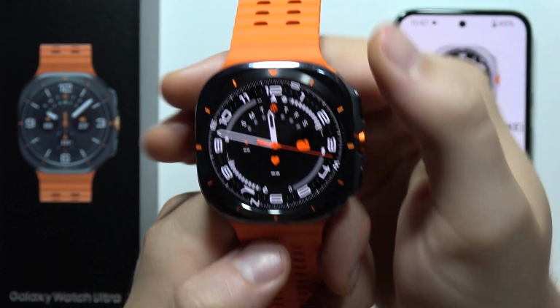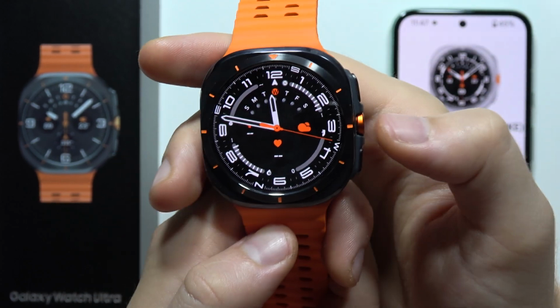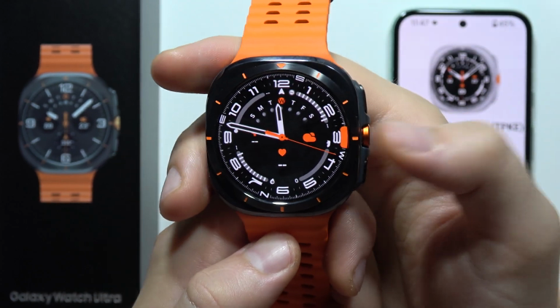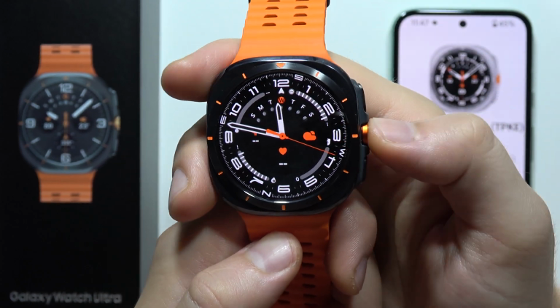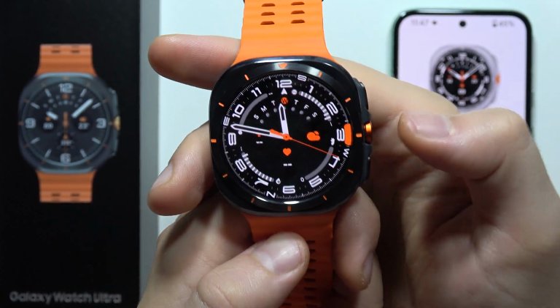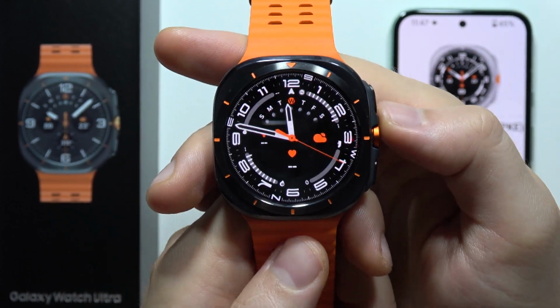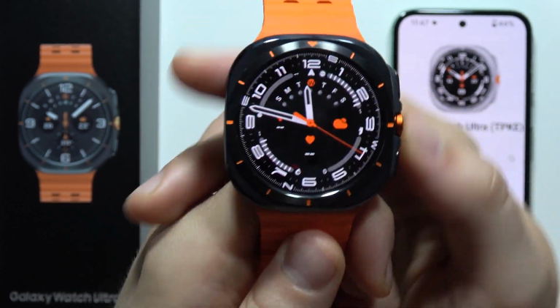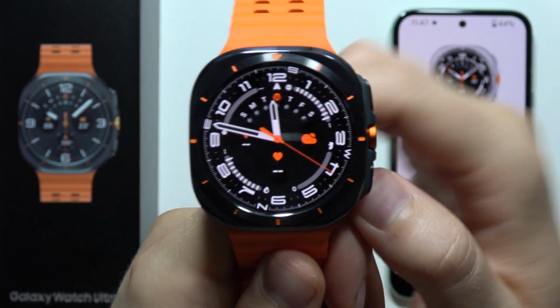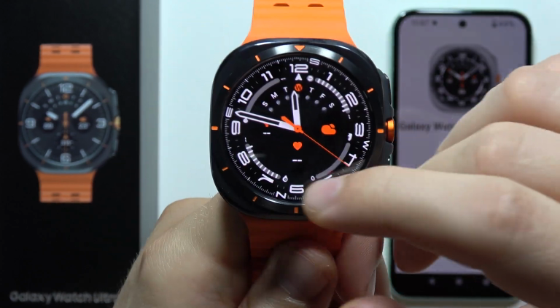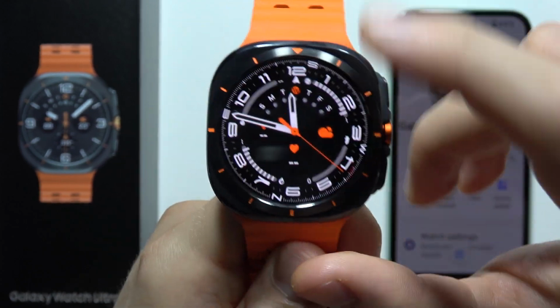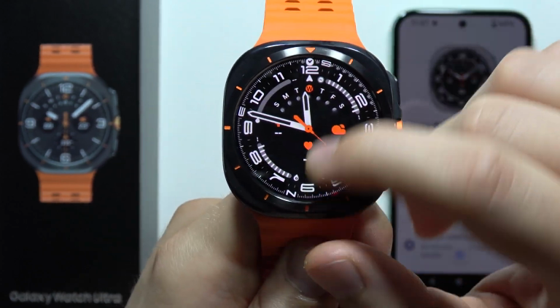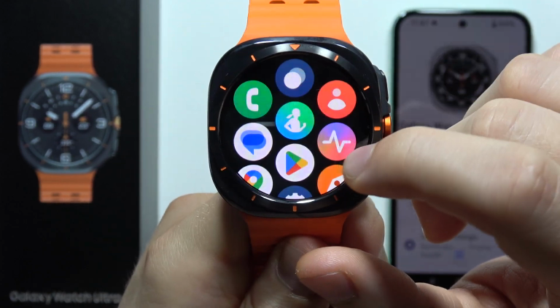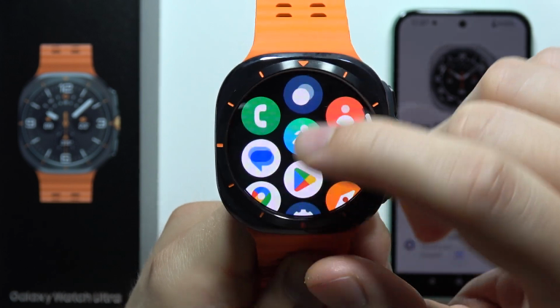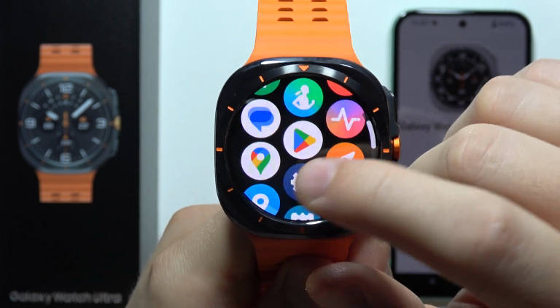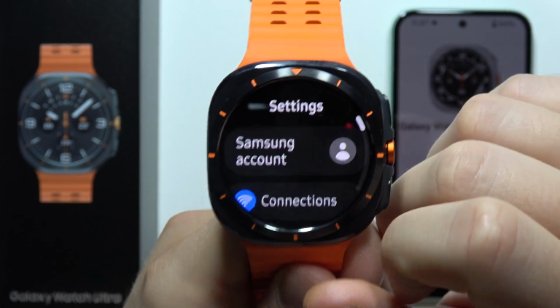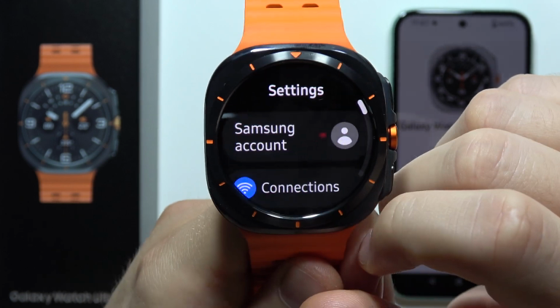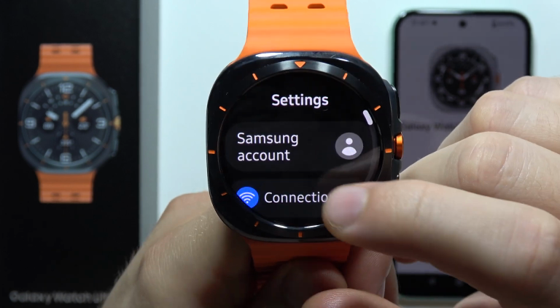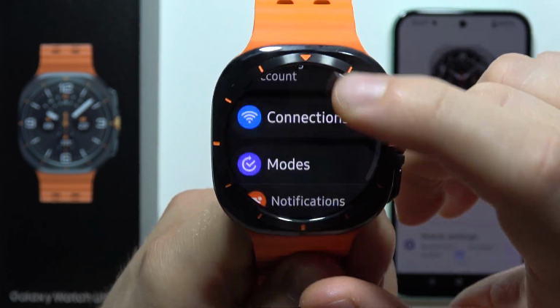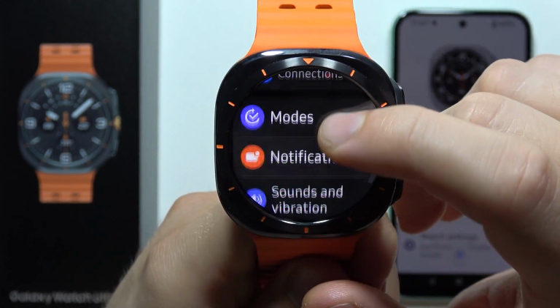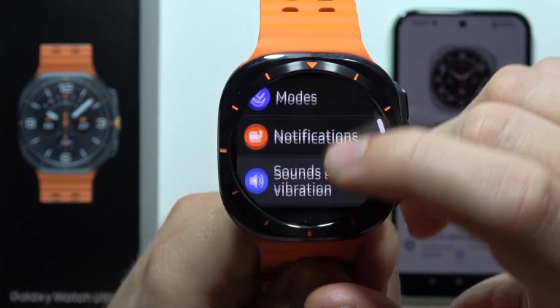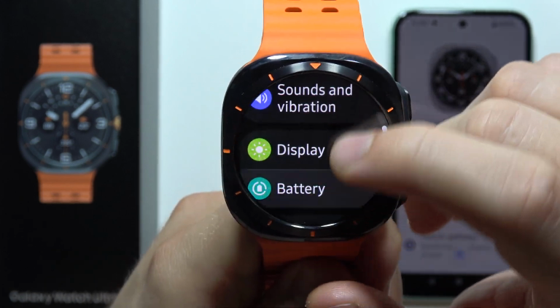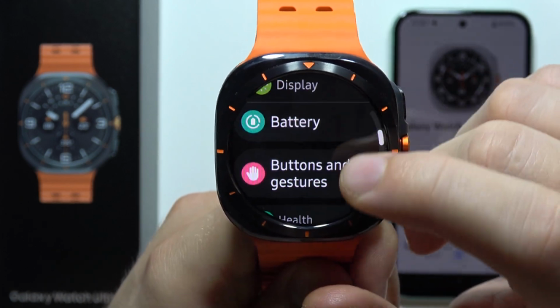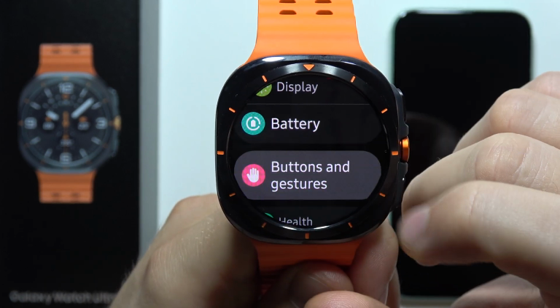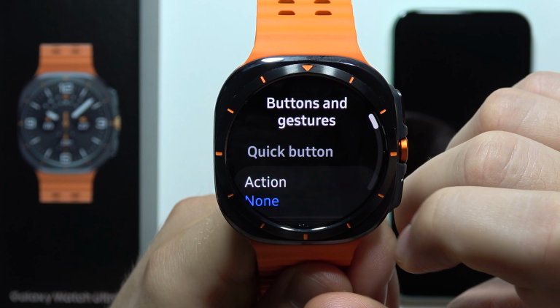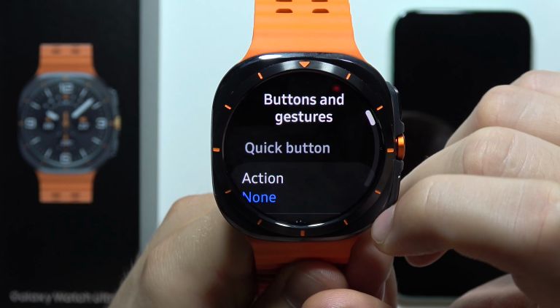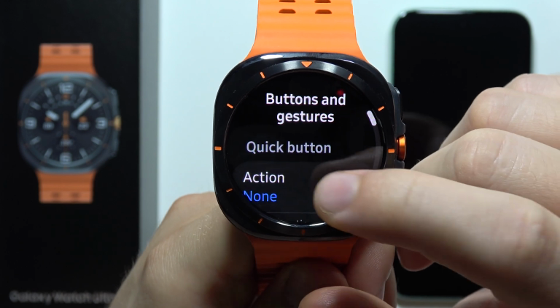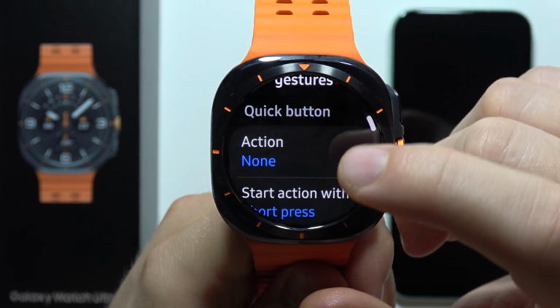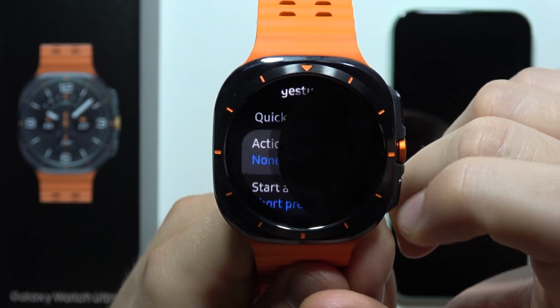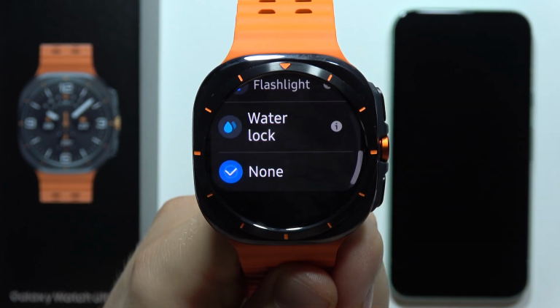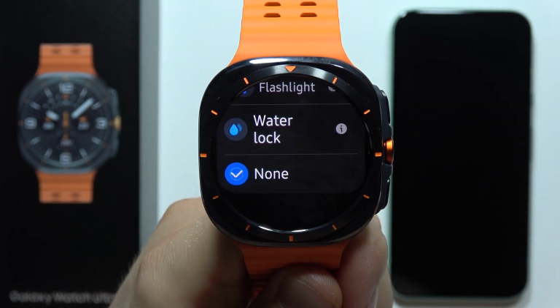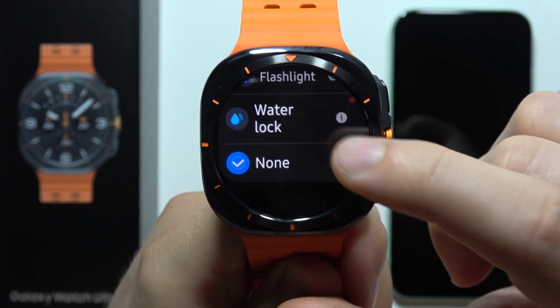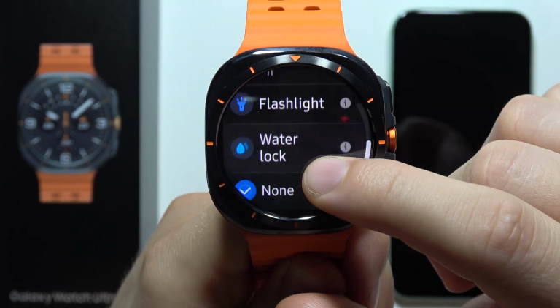Let me show you how you can set up the action button on the Samsung Galaxy Watch Ultra. First, open the settings, then navigate until you find Buttons and Gesture. From there, go into the Action button where you can select your preferred function.